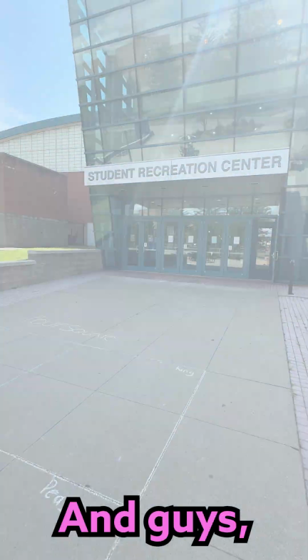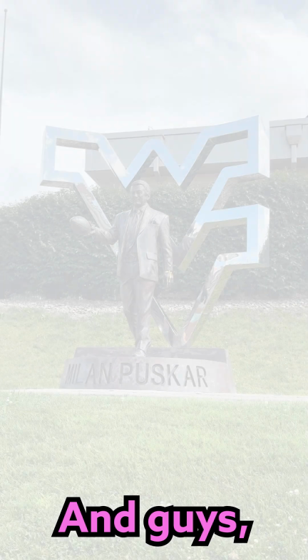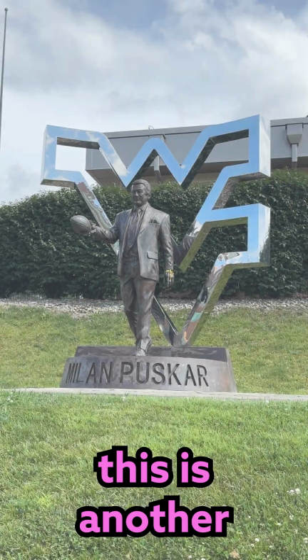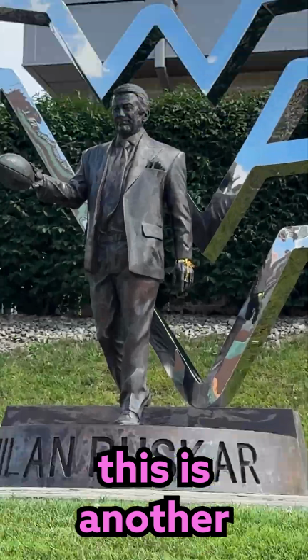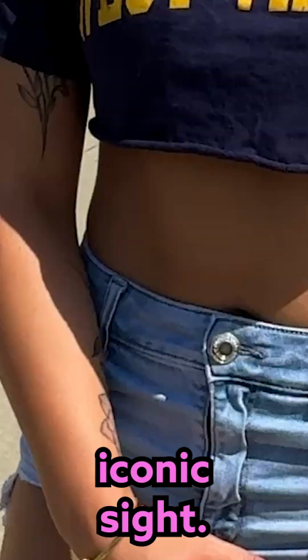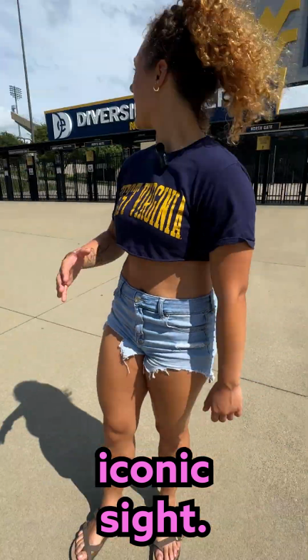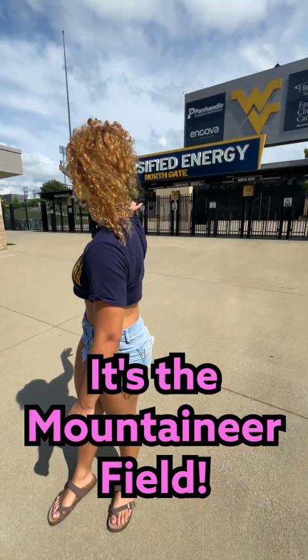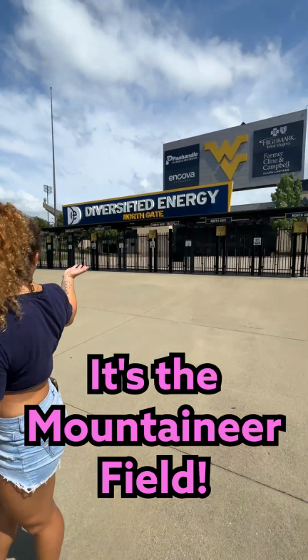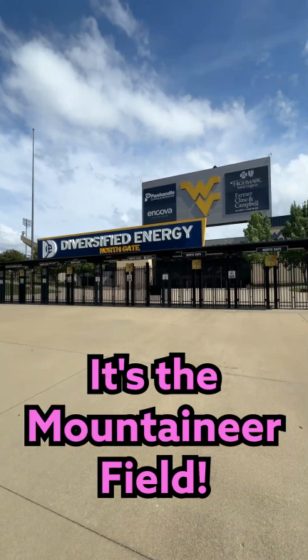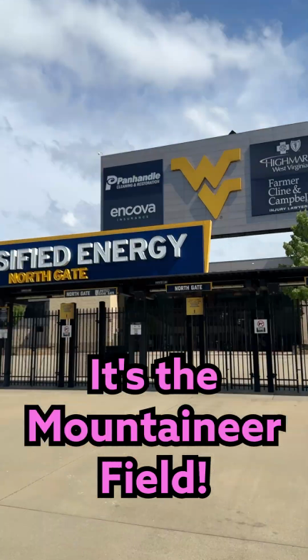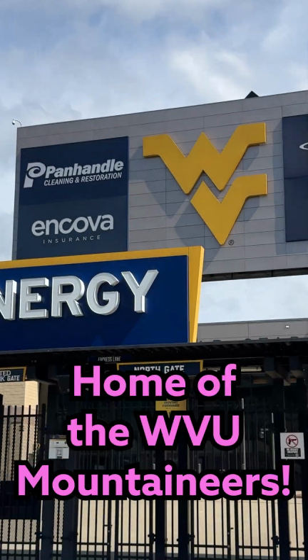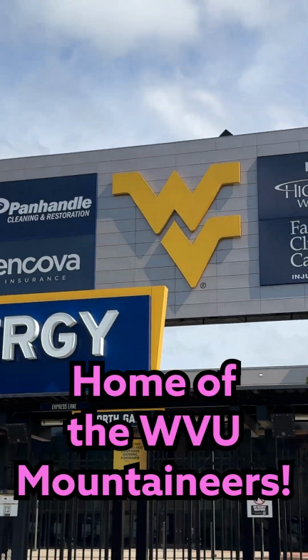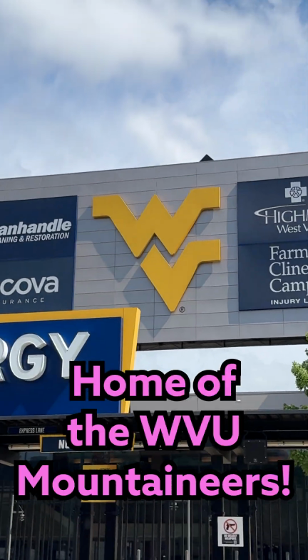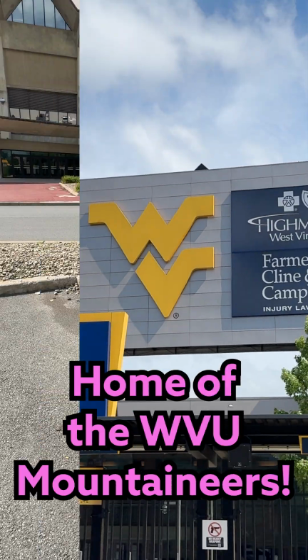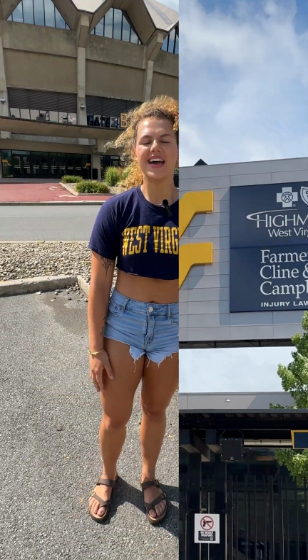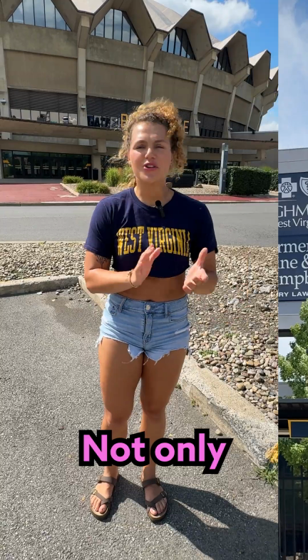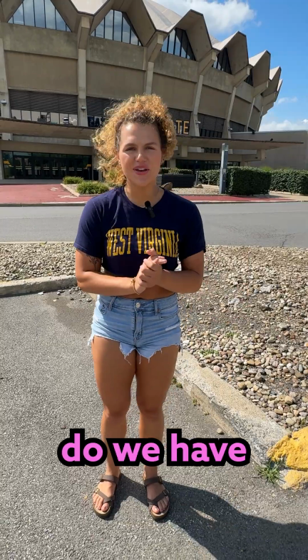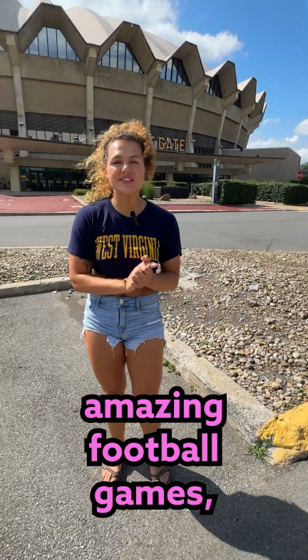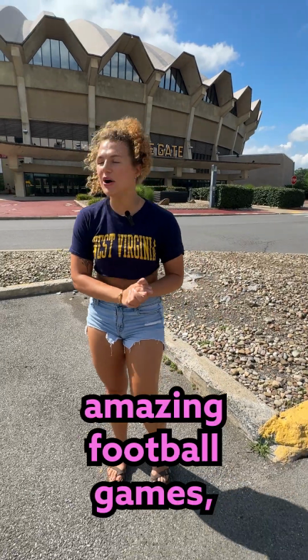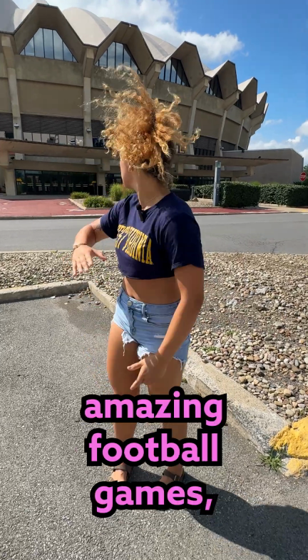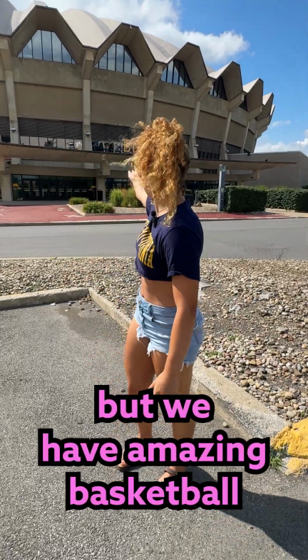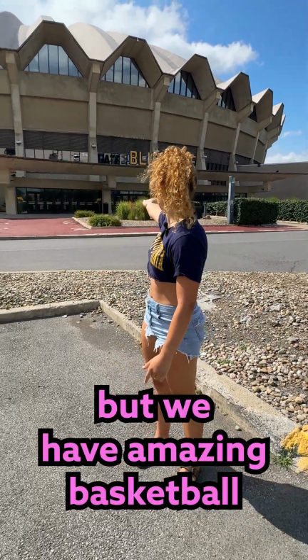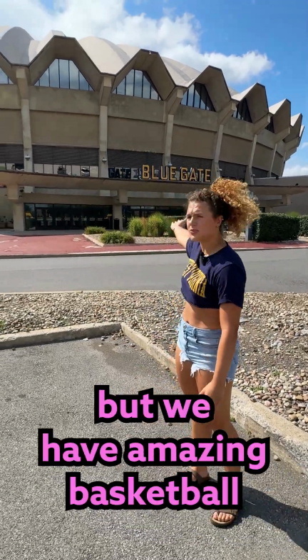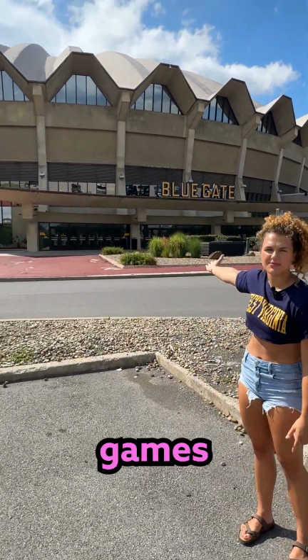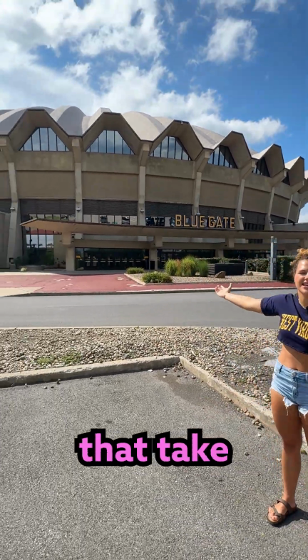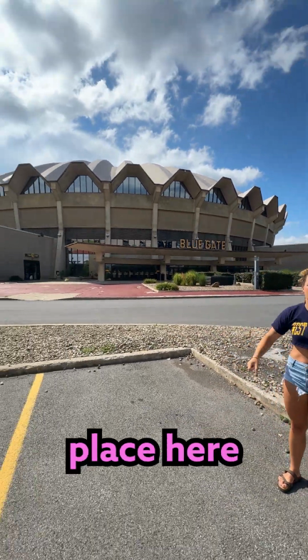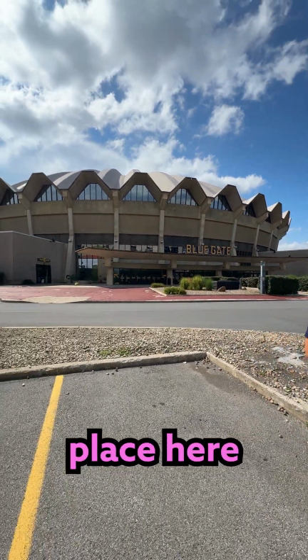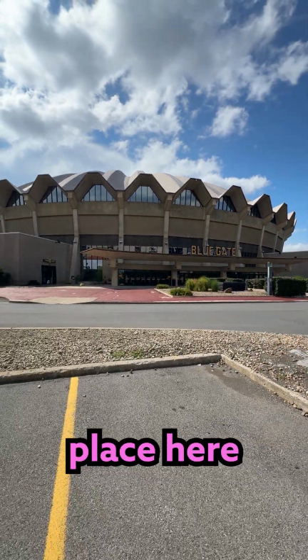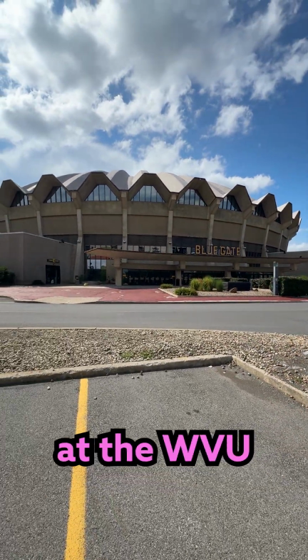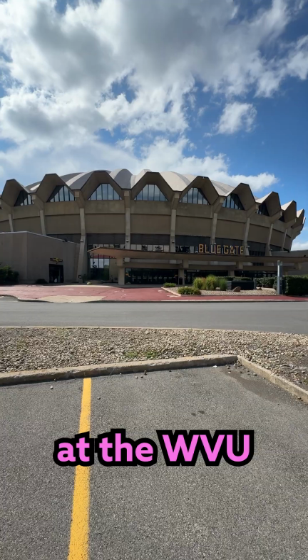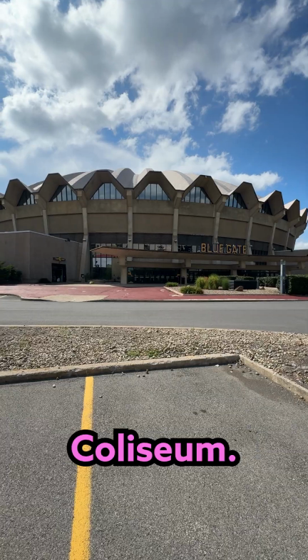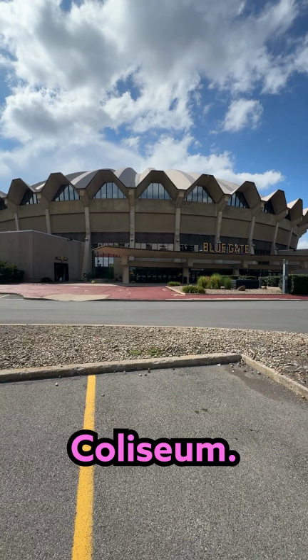And guys, this is another iconic site. It's the Mountaineer Field, home of the Mountaineers. Not only do we have amazing football games, but we have amazing basketball games that take place here at the WVU Coliseum.